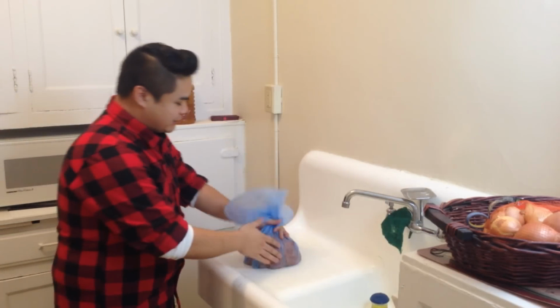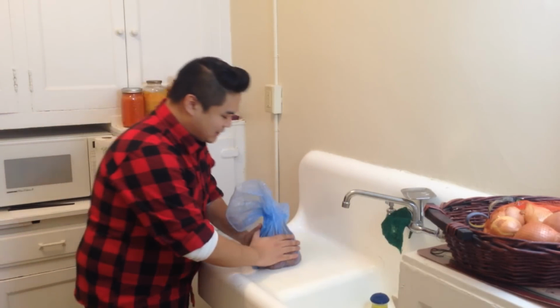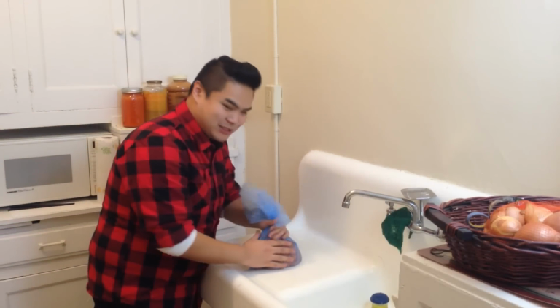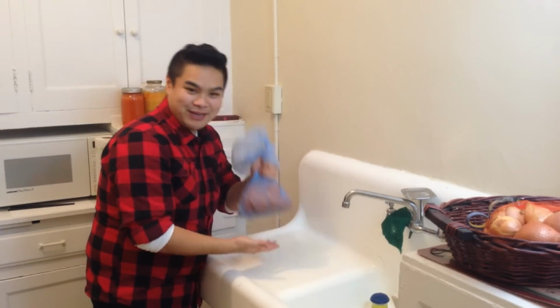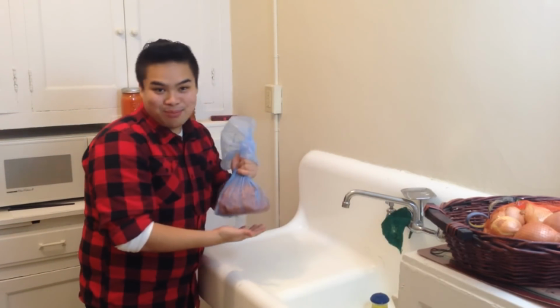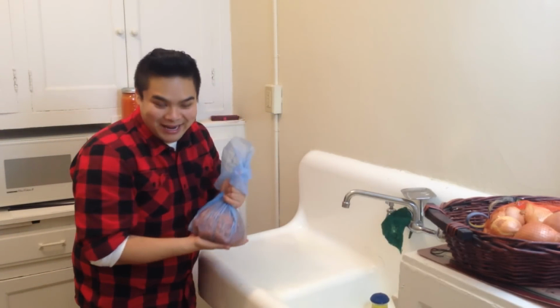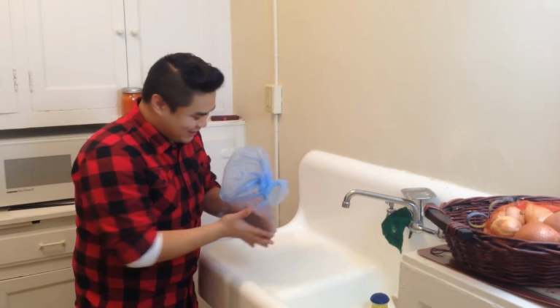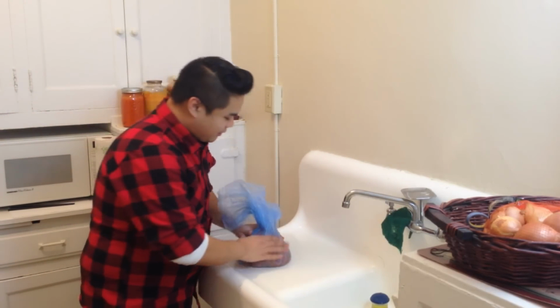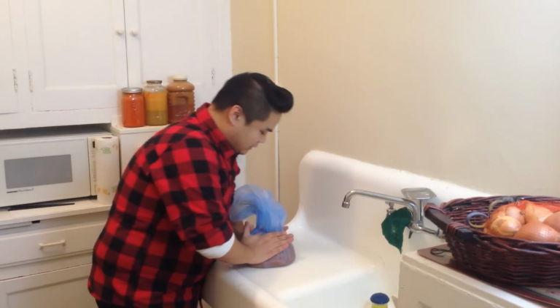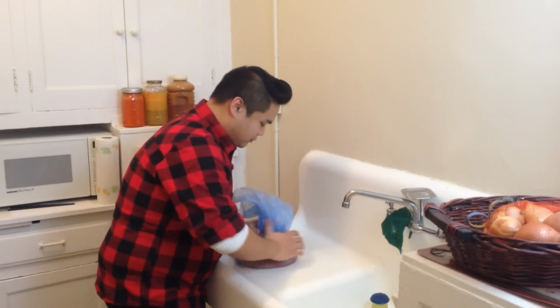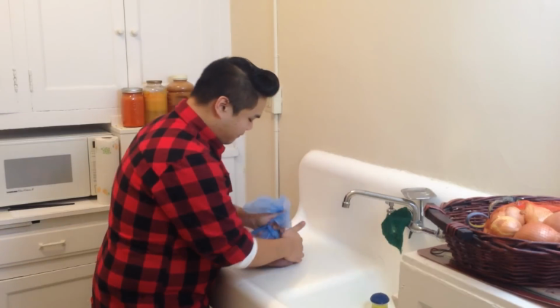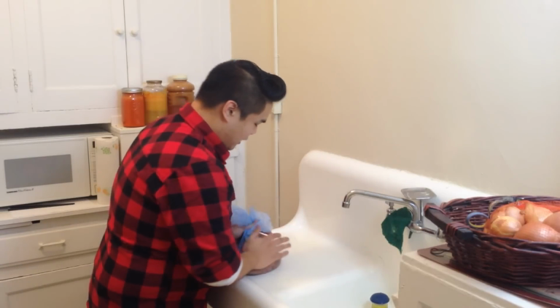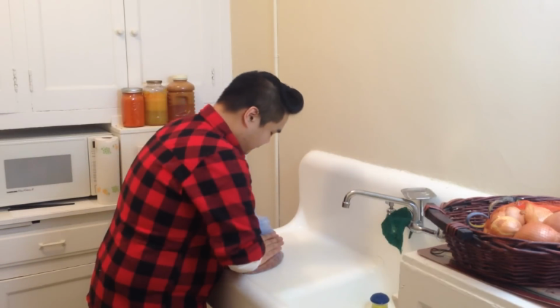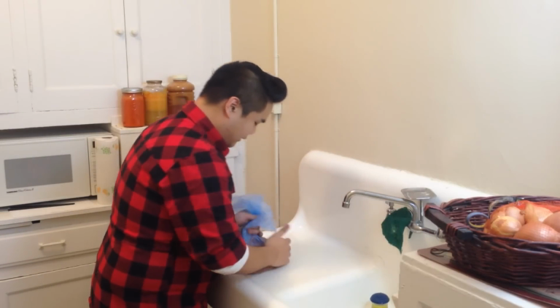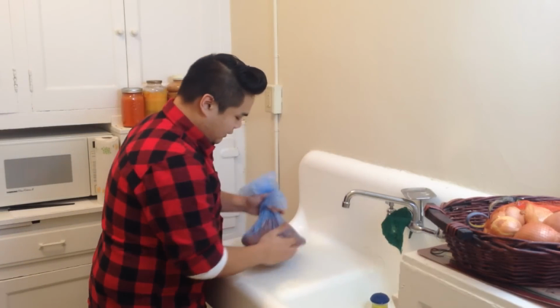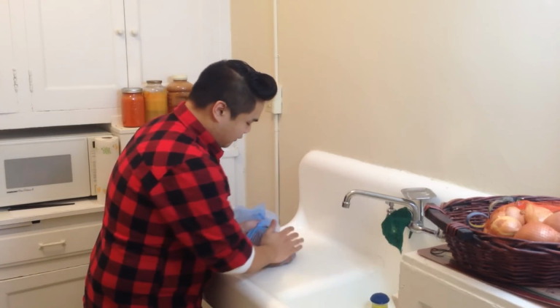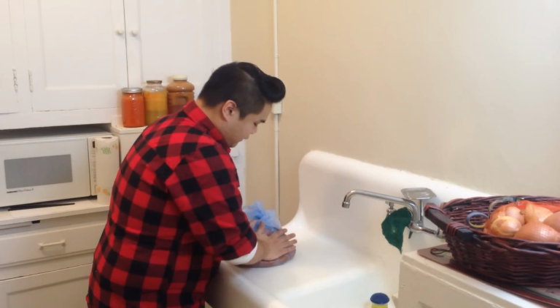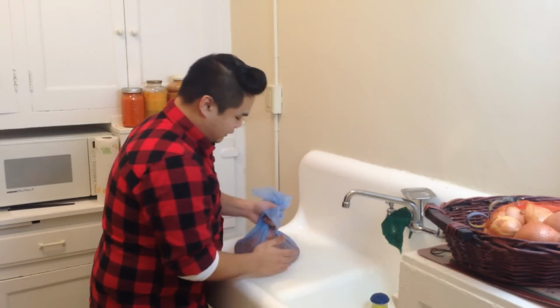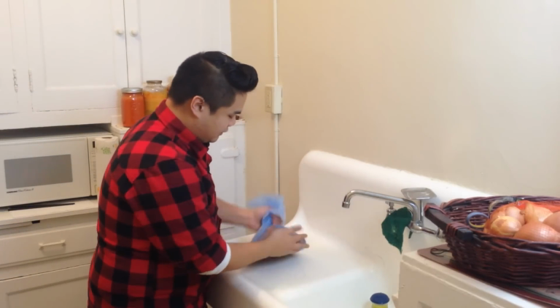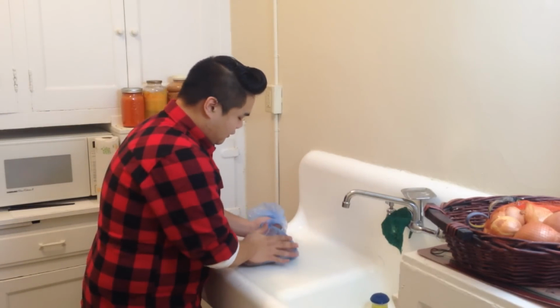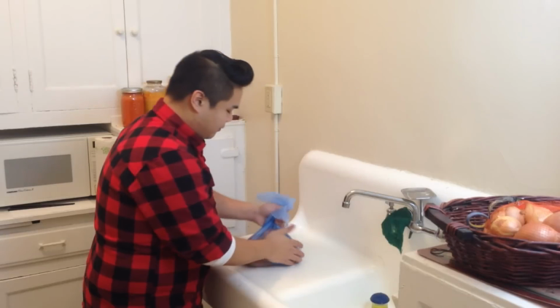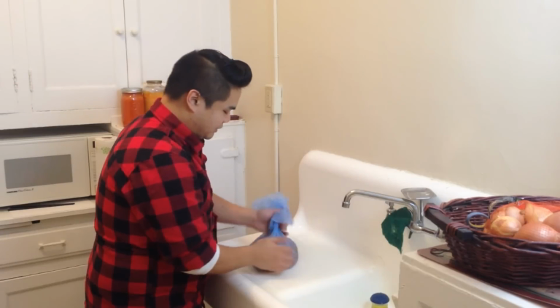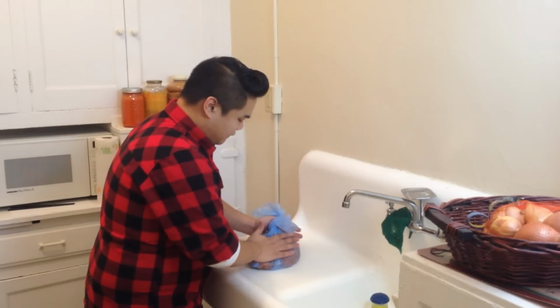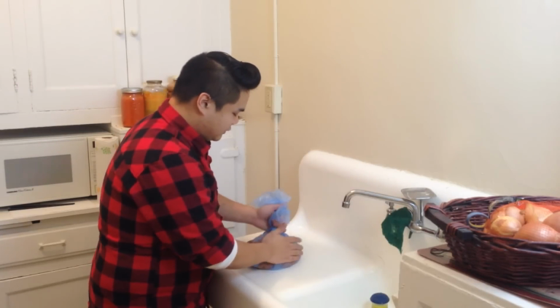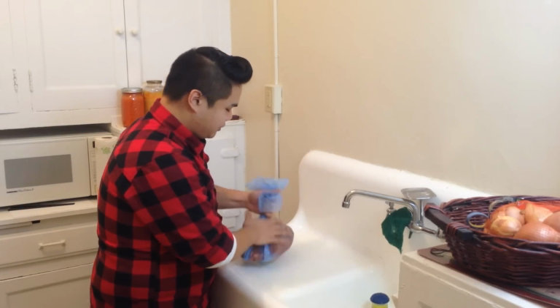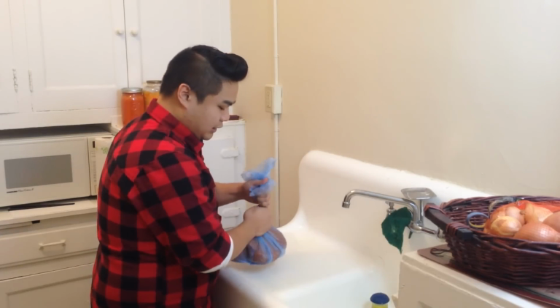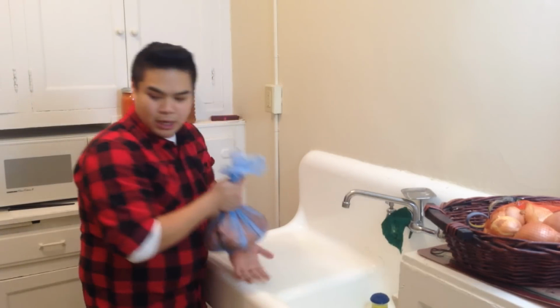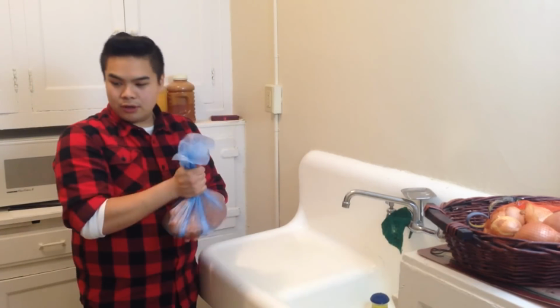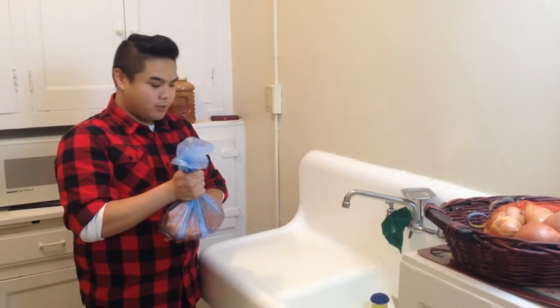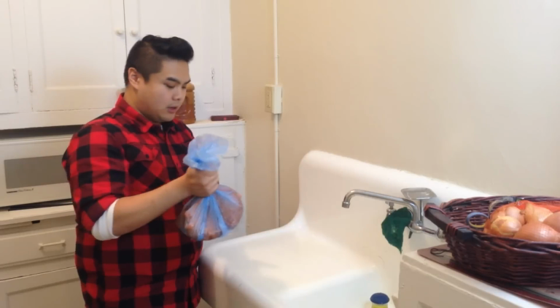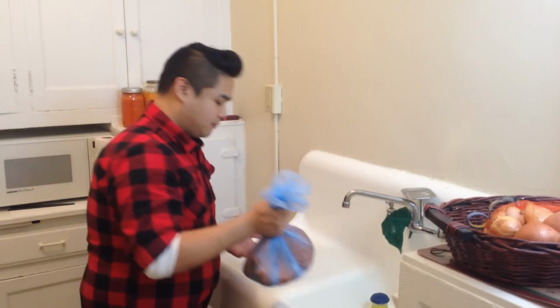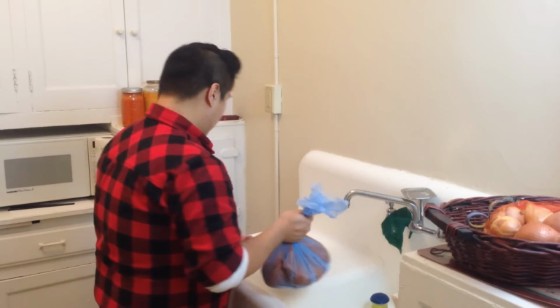So basically, since you have it in this bag, you just mush it up for a while. And then when you feel like all the pulp has been evenly distributed, you're going to put it on some pans.